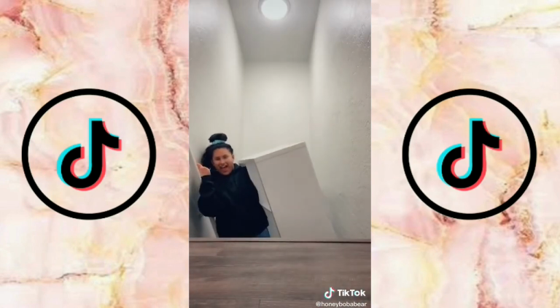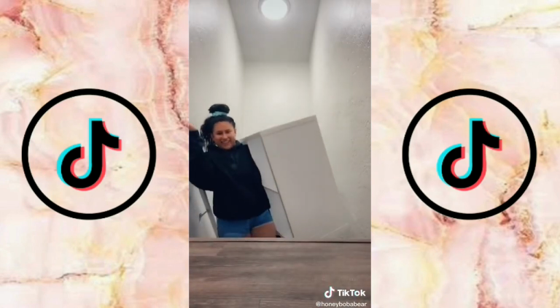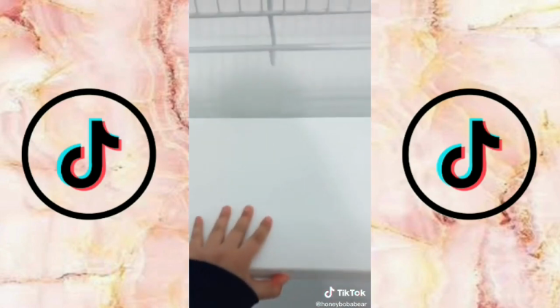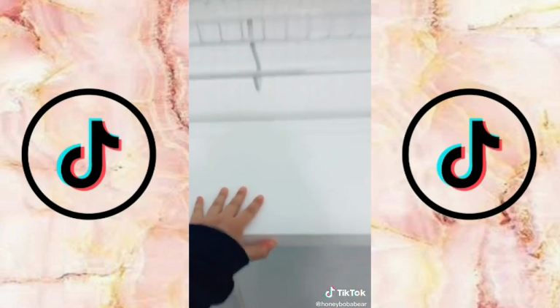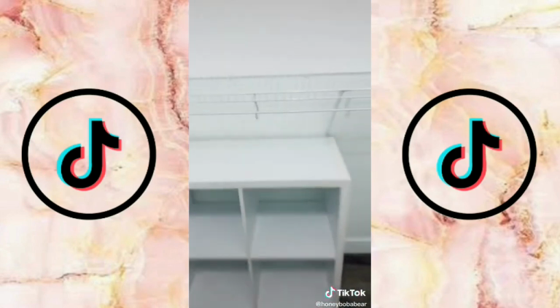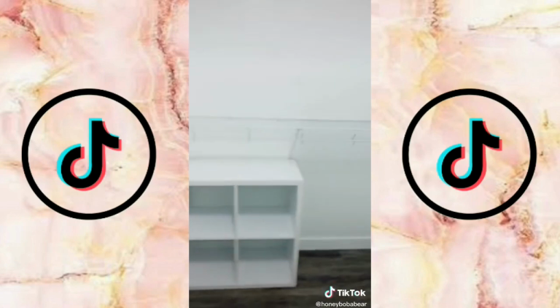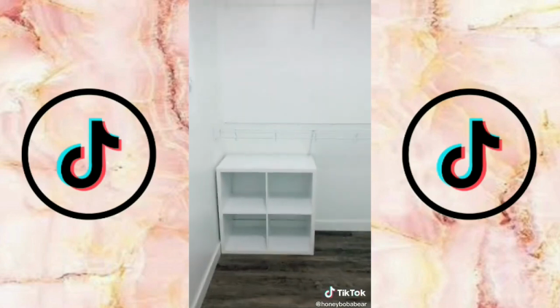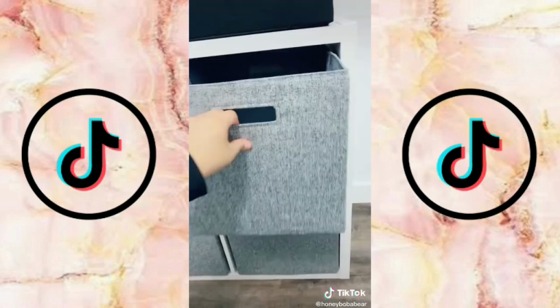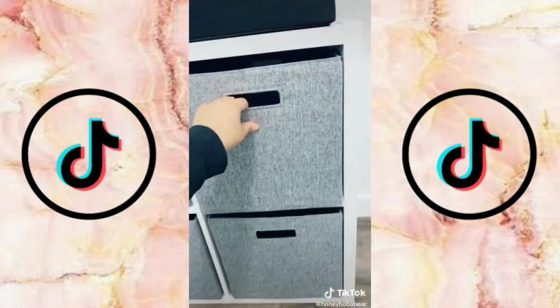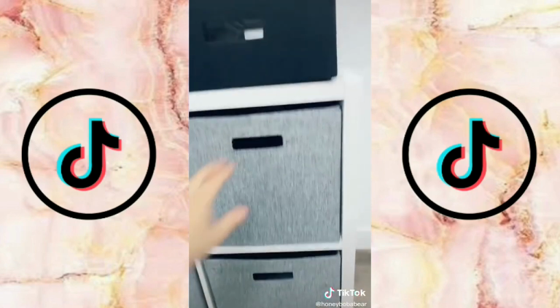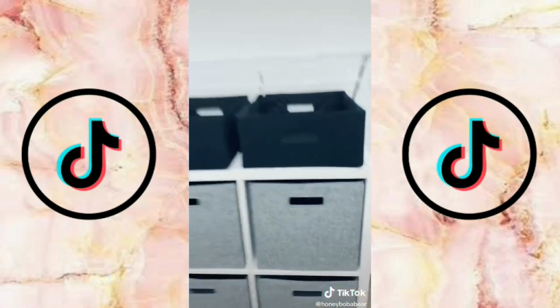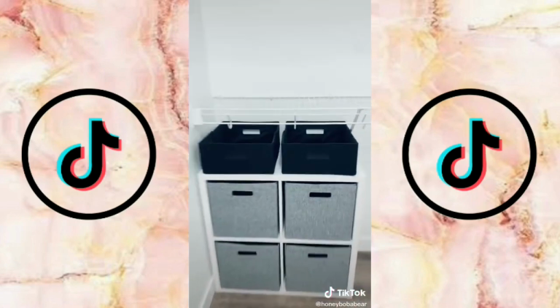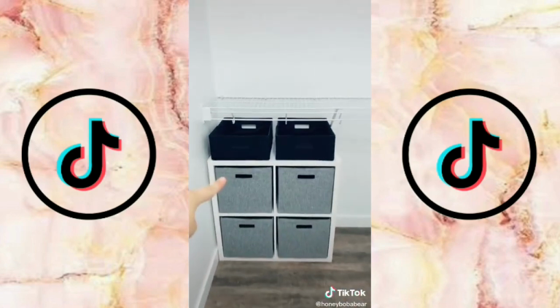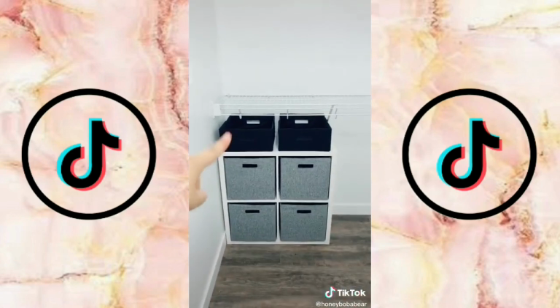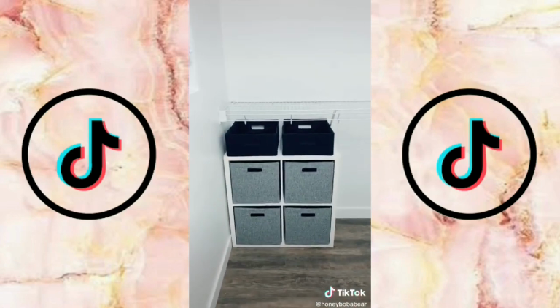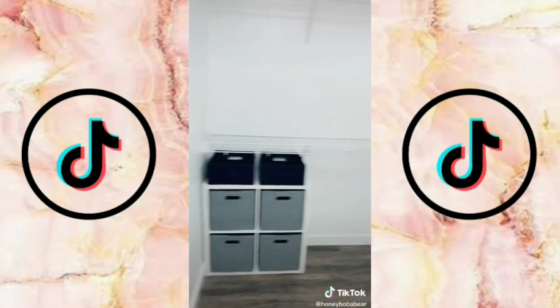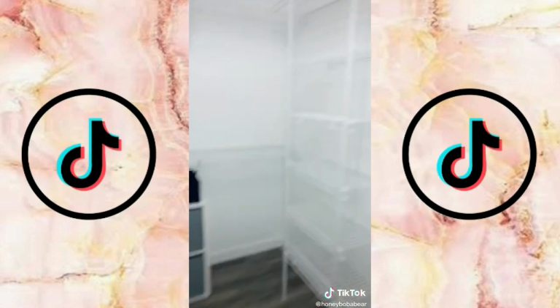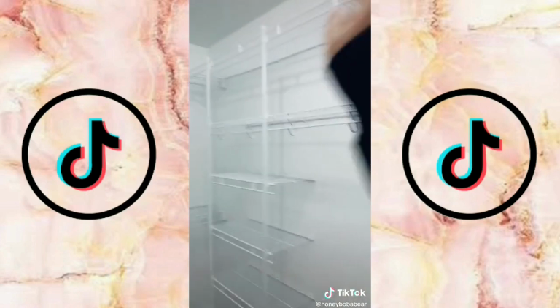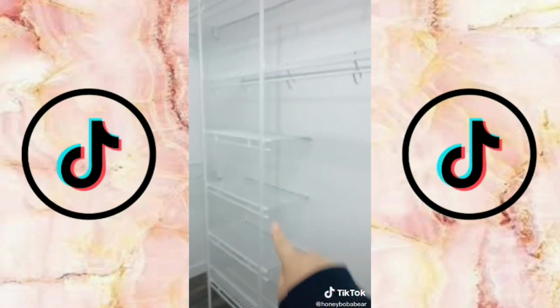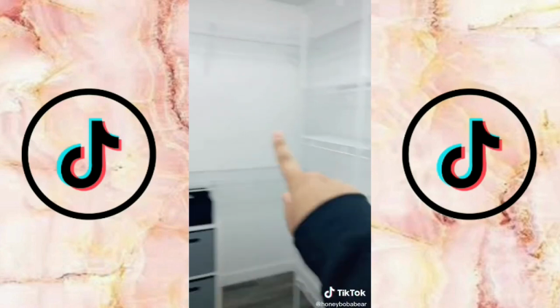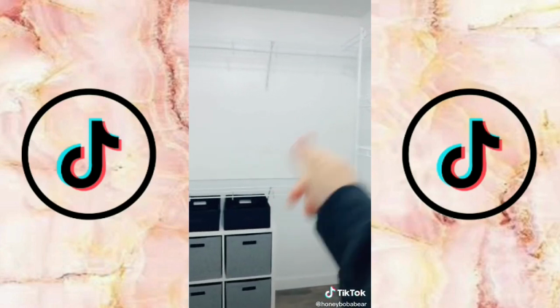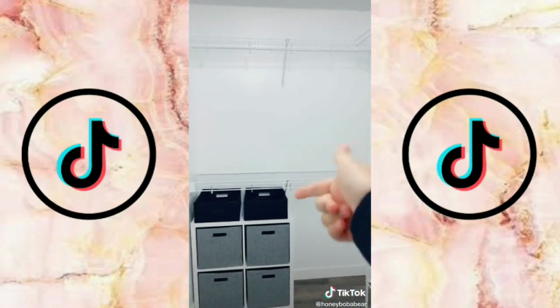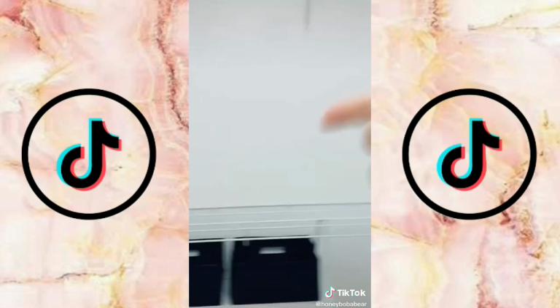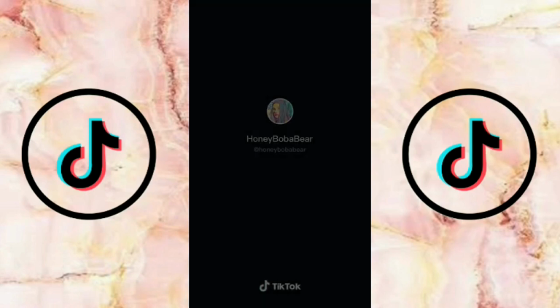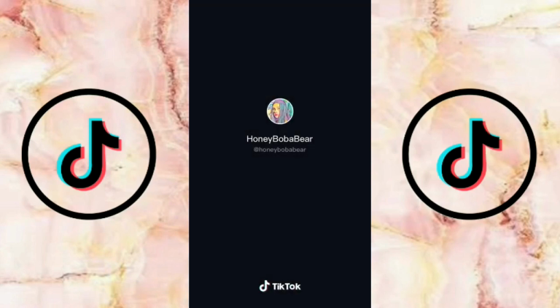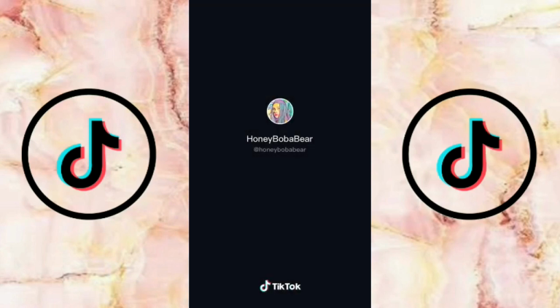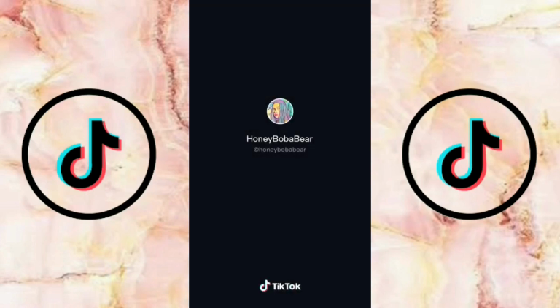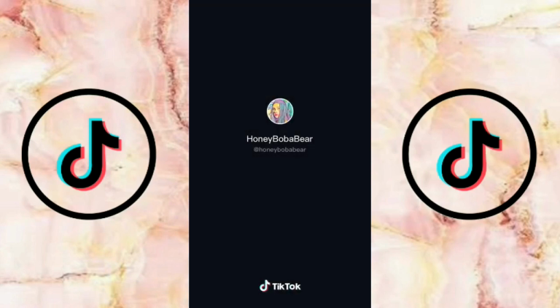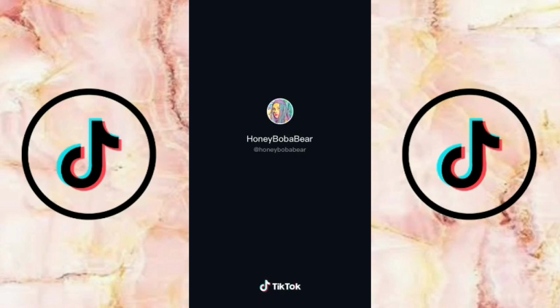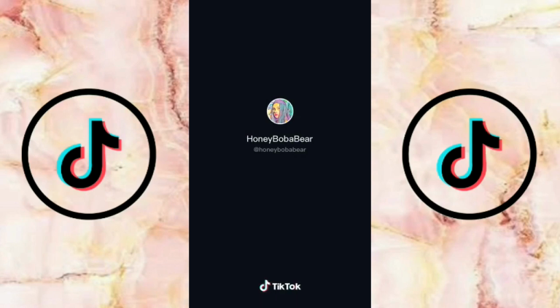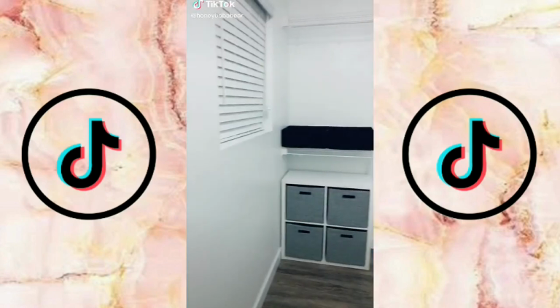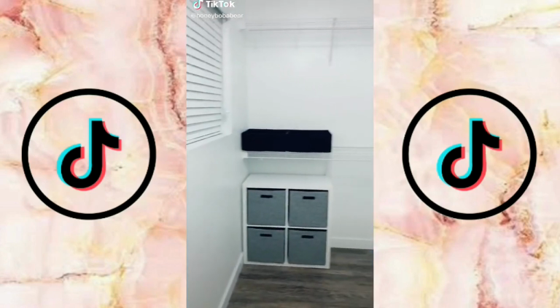I'm putting in these really cute gray storage bins, and I got ones that are half the size to fit on top. All that's left to do is get the rest of the bins, fill the closet, and we are going to be done.